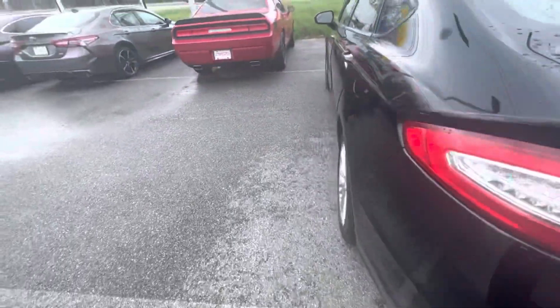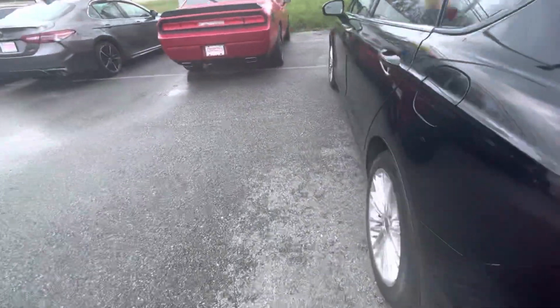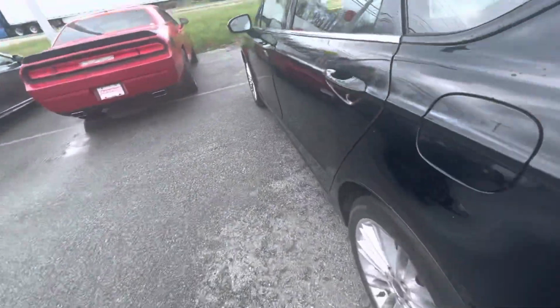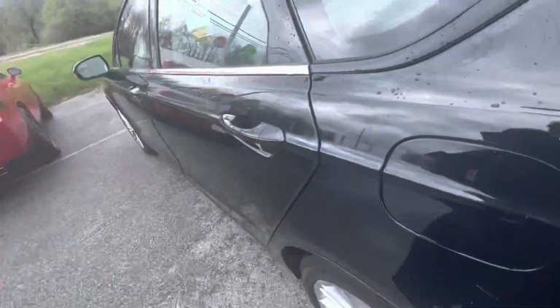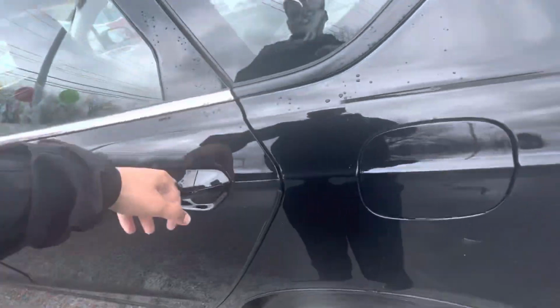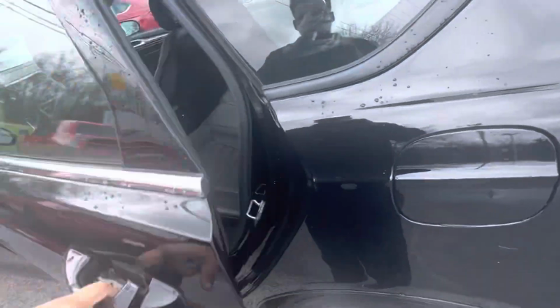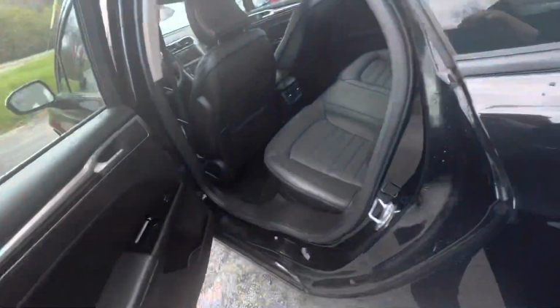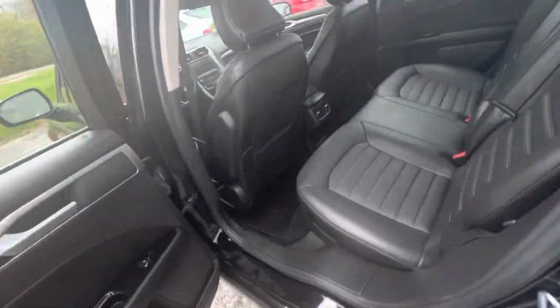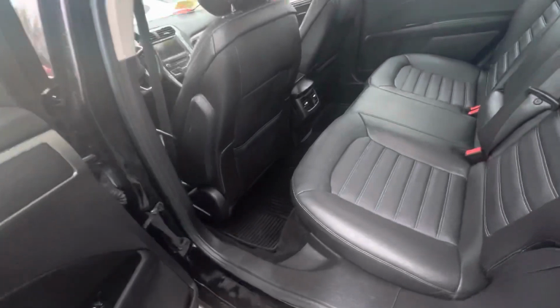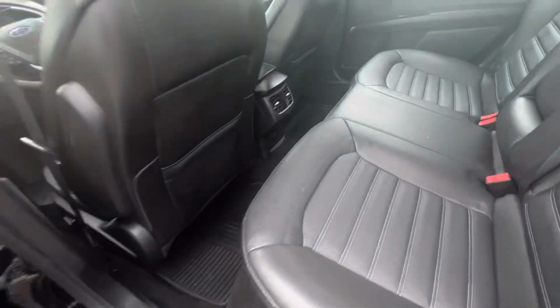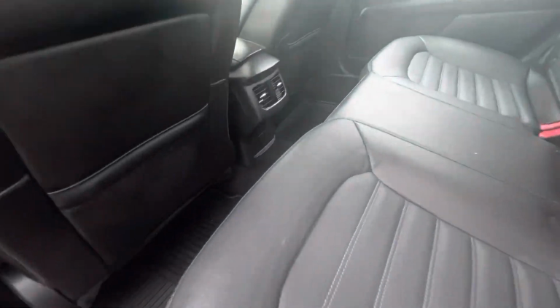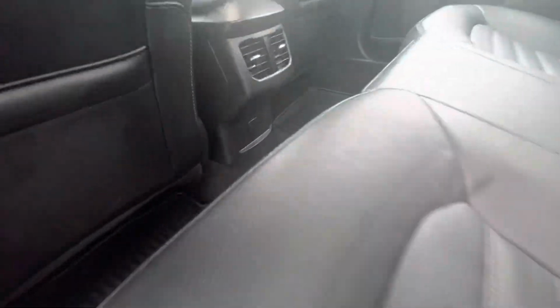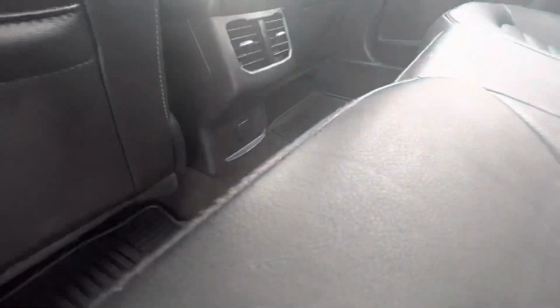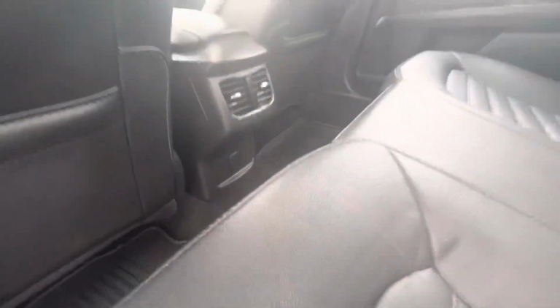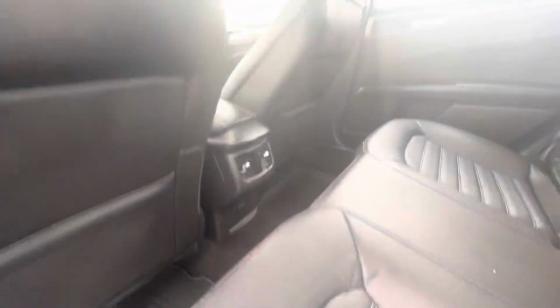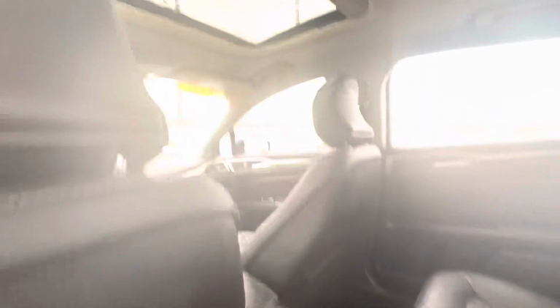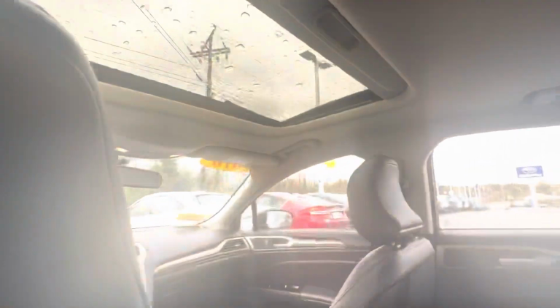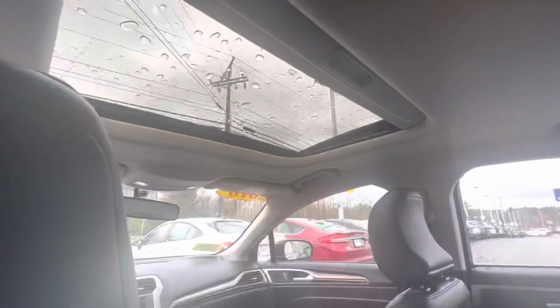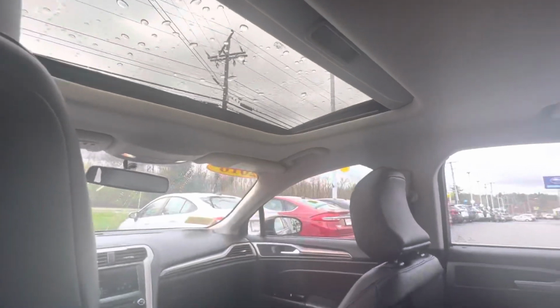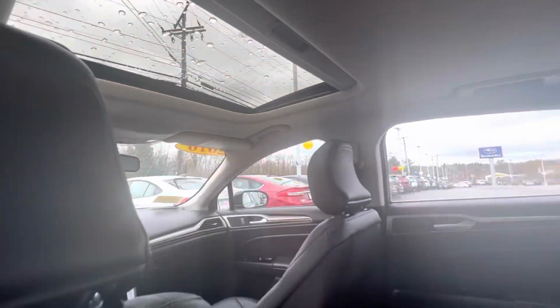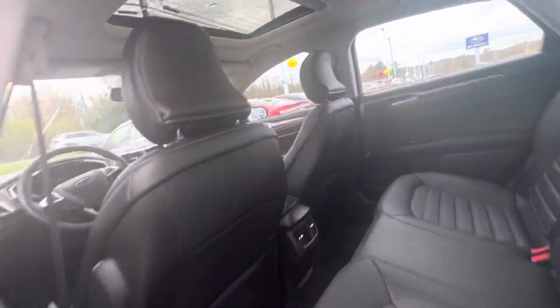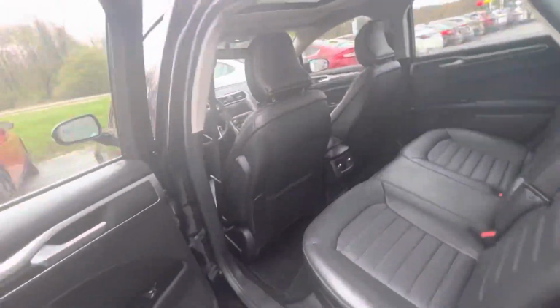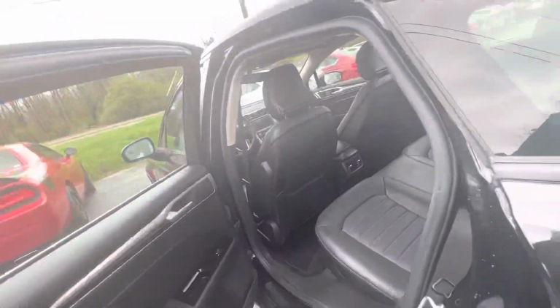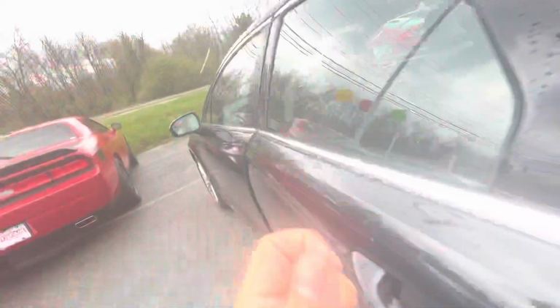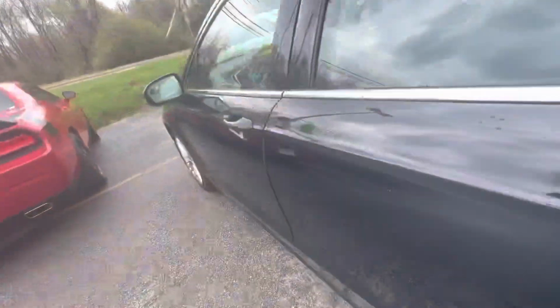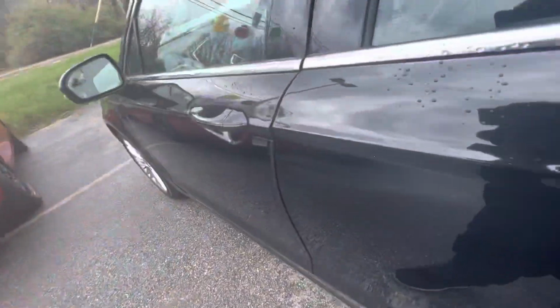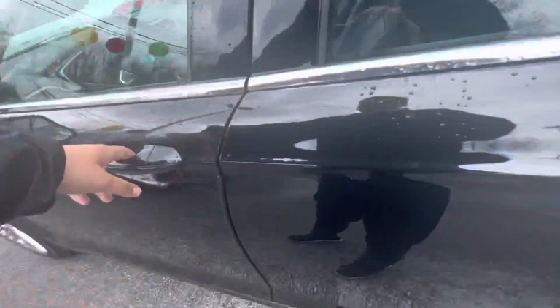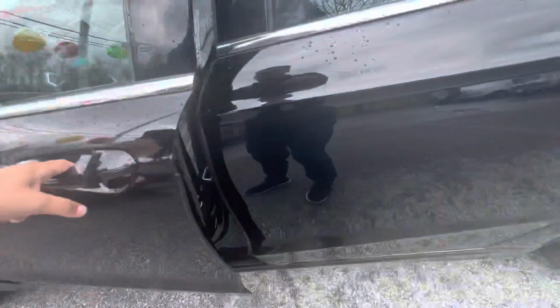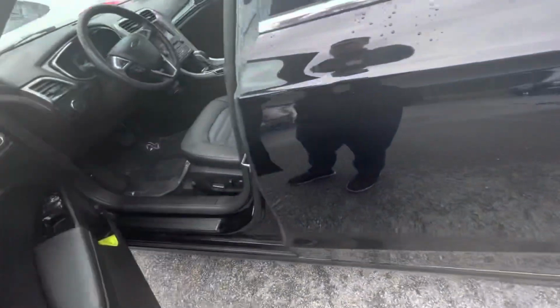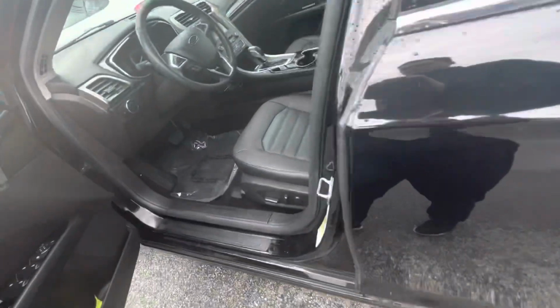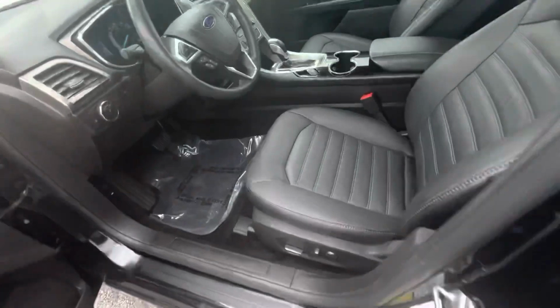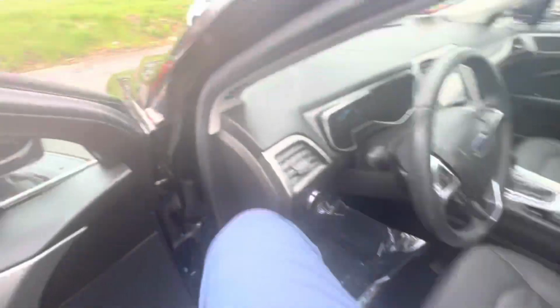Let me show you the back seat. You've got a 12 volt outlet right there for you, as well as a sunroof. Power seats in the front.